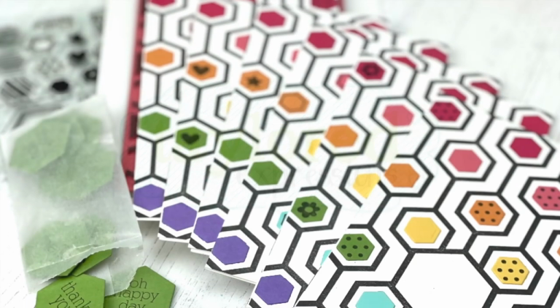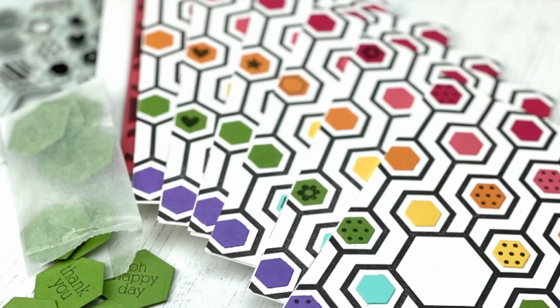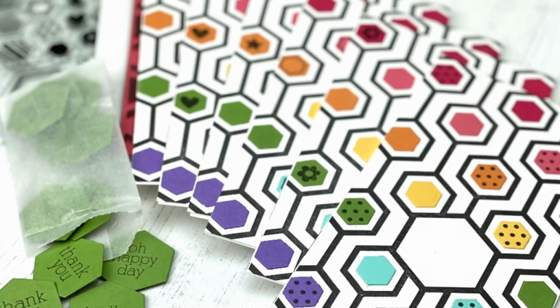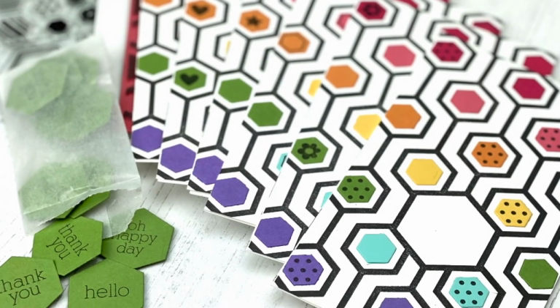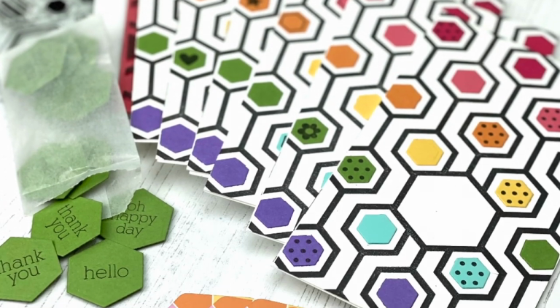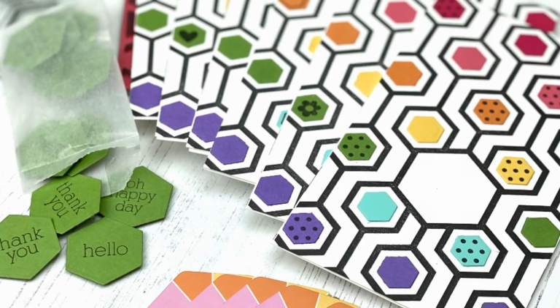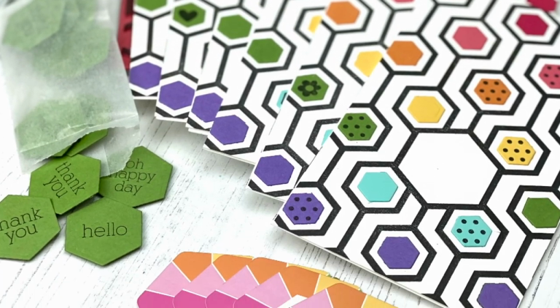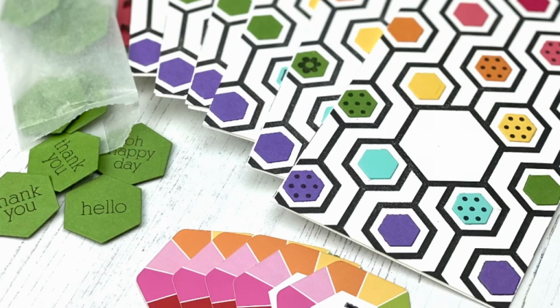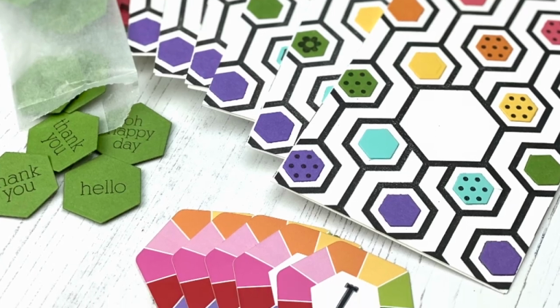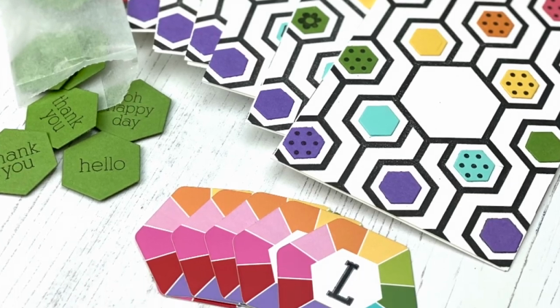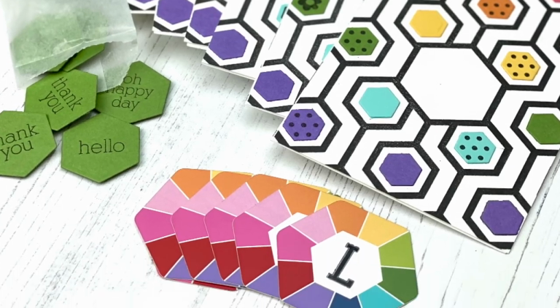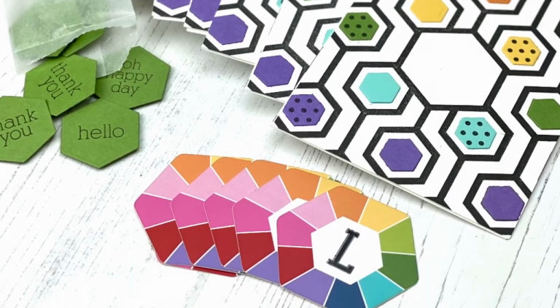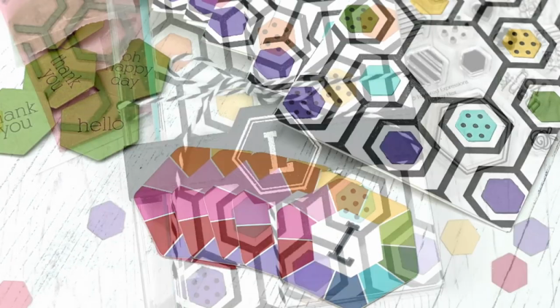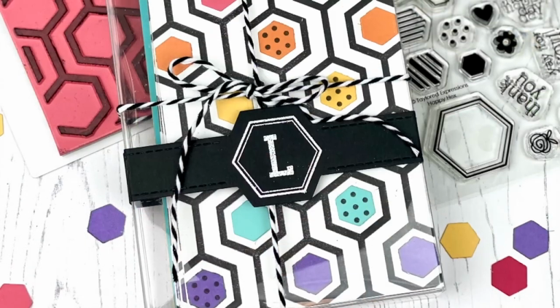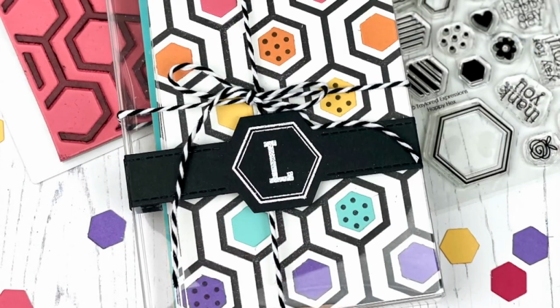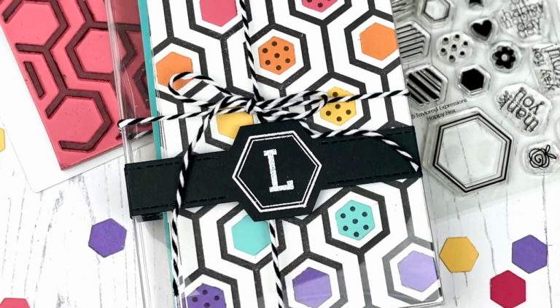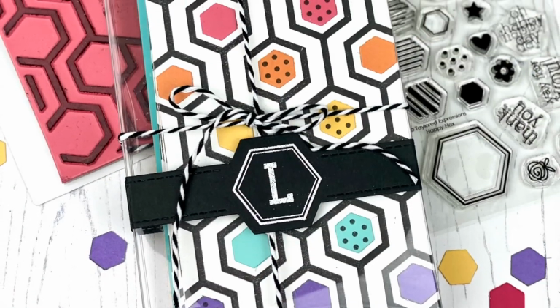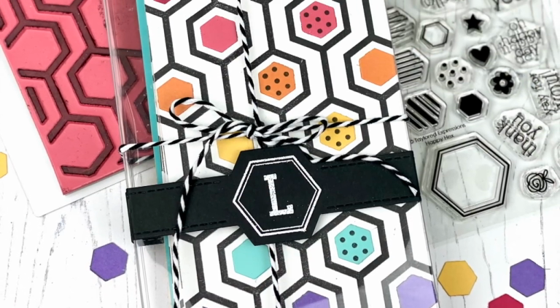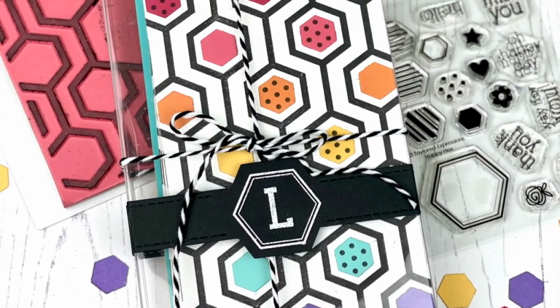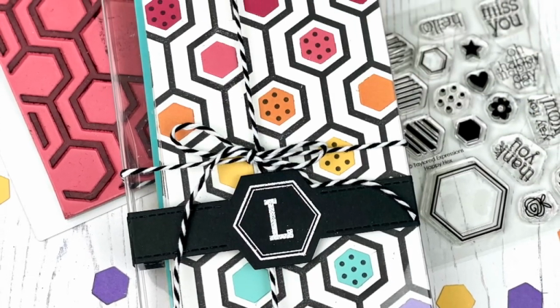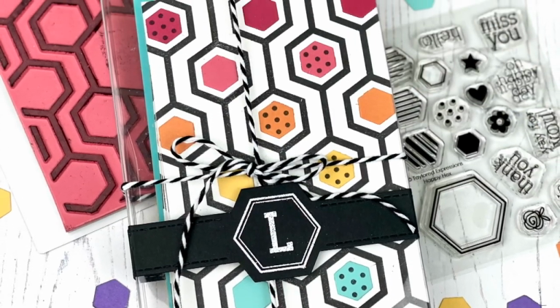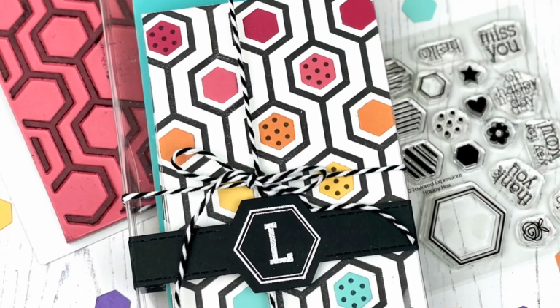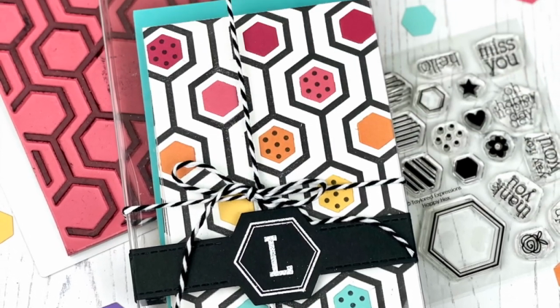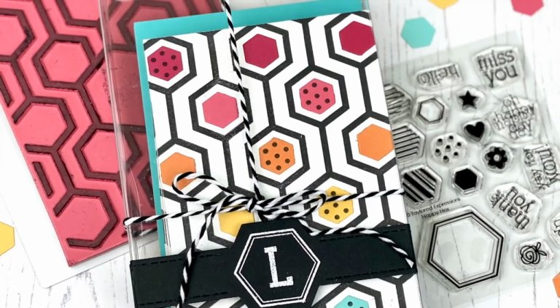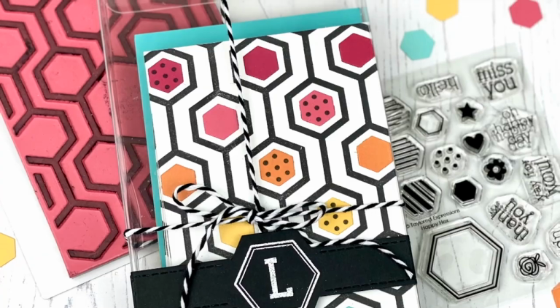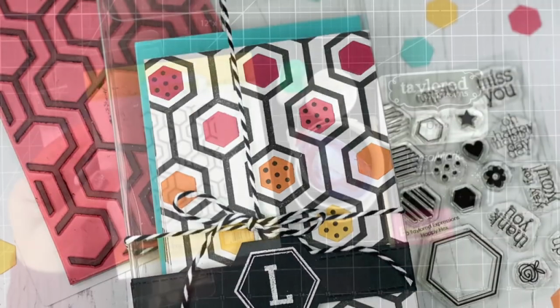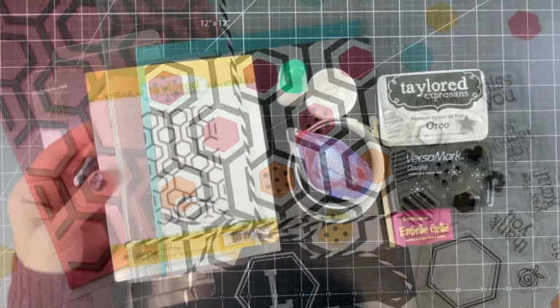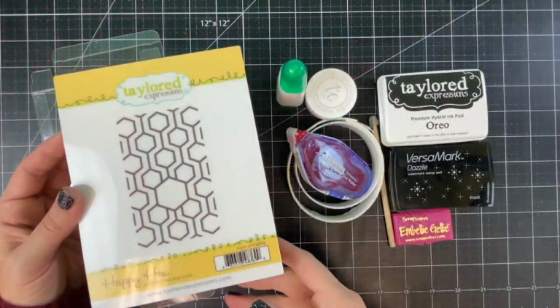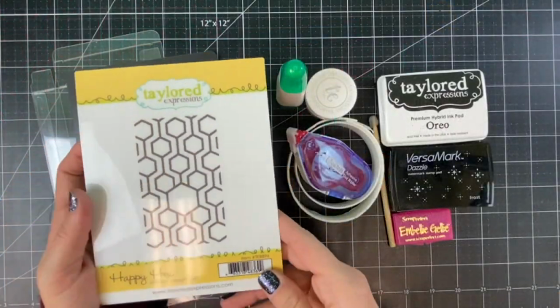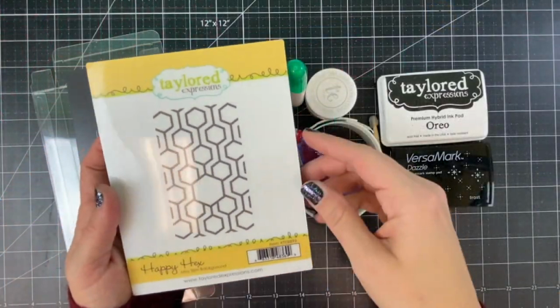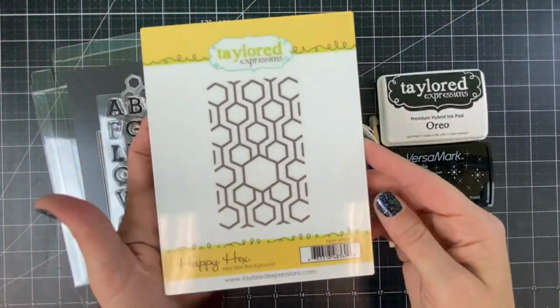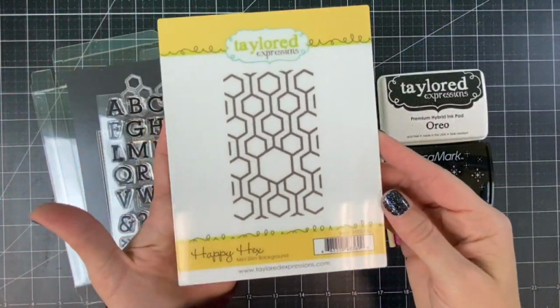Hi everyone, it's Taylor here and I'm going to be sharing with you how I created this set of cards. I'll be giving this to my mom so that she can send these out to her own friends.